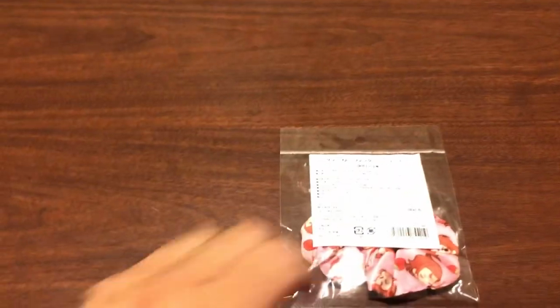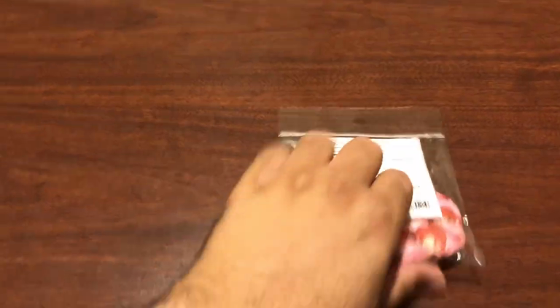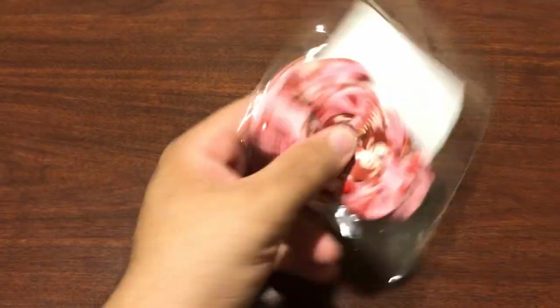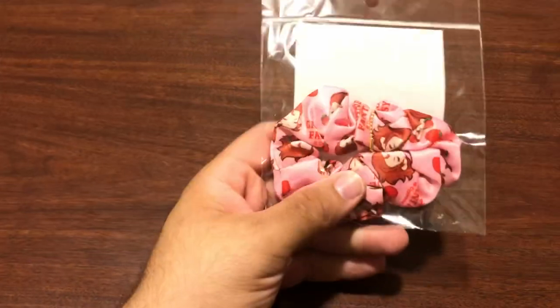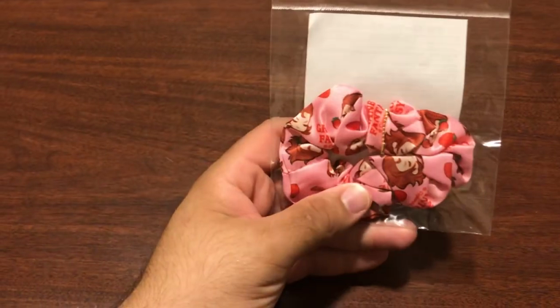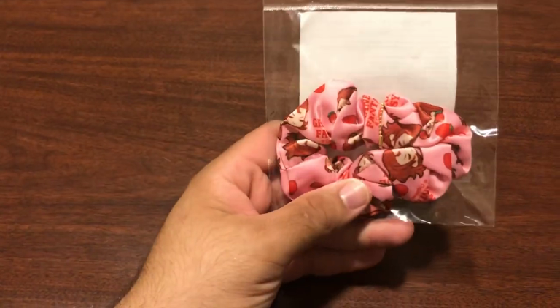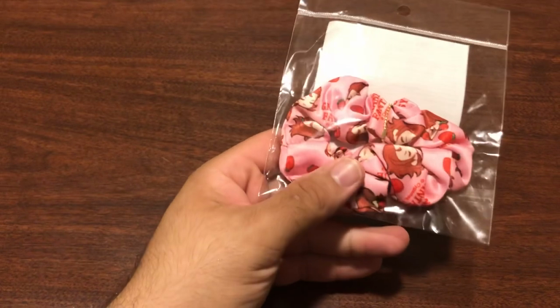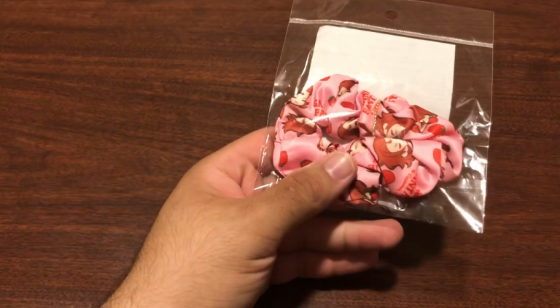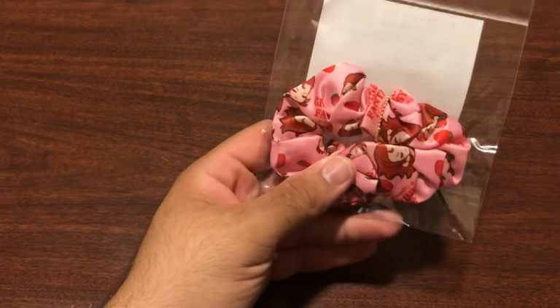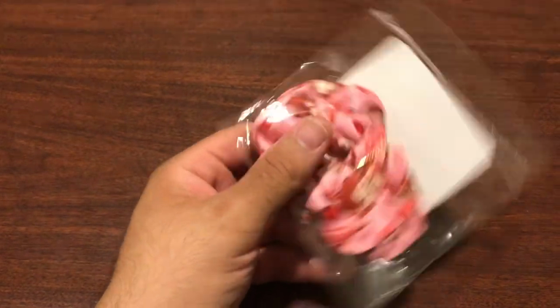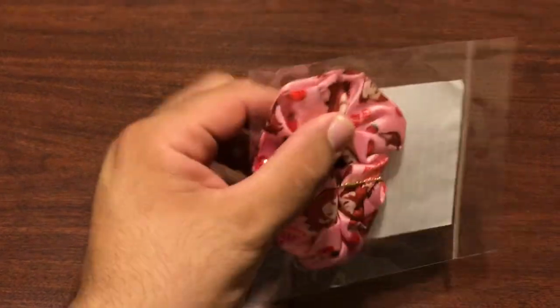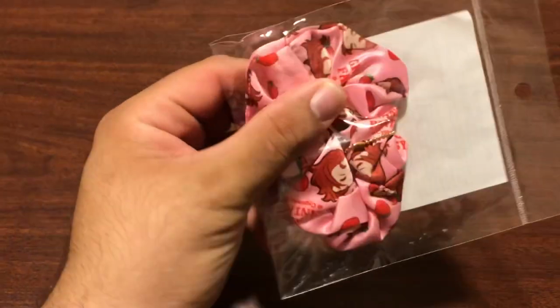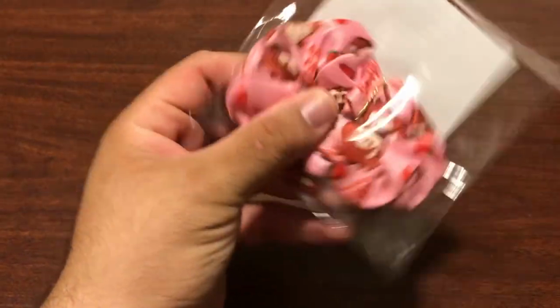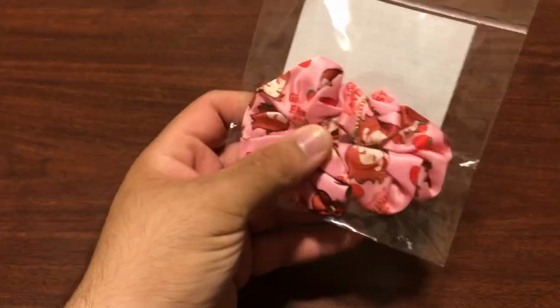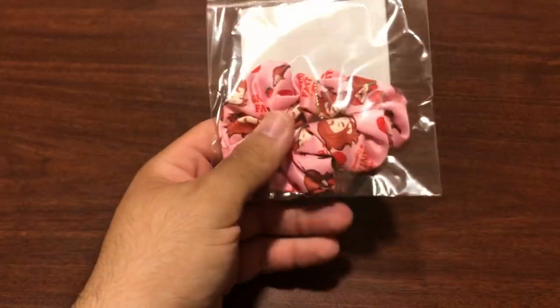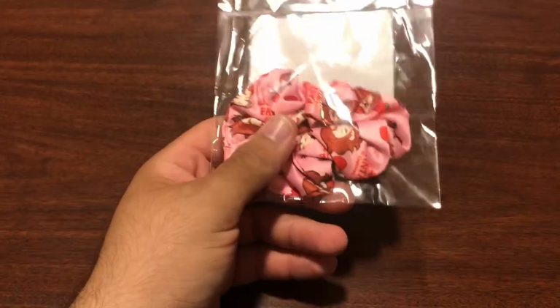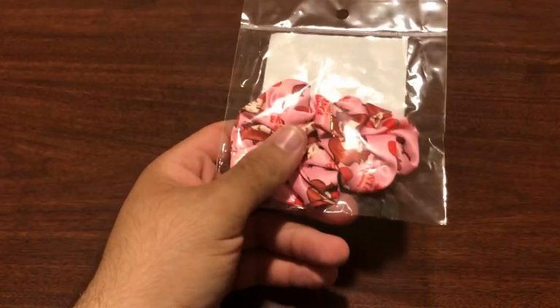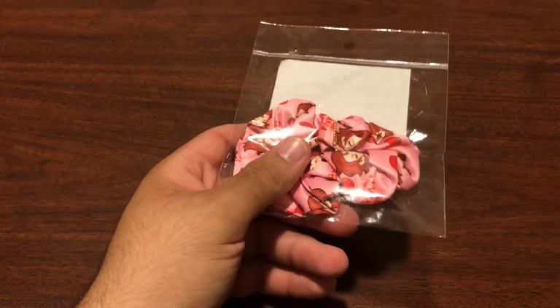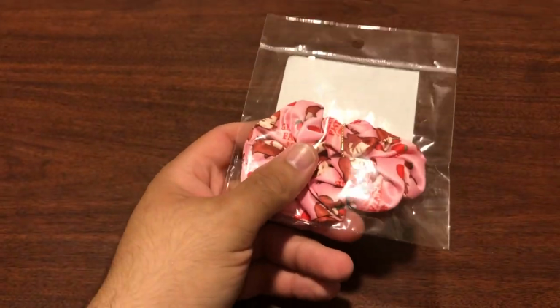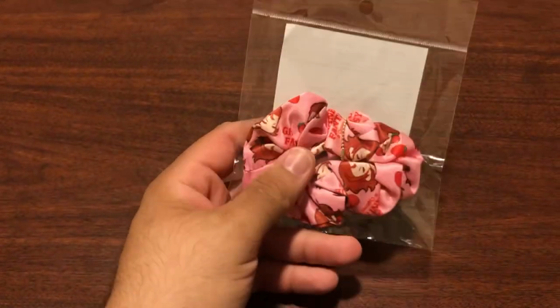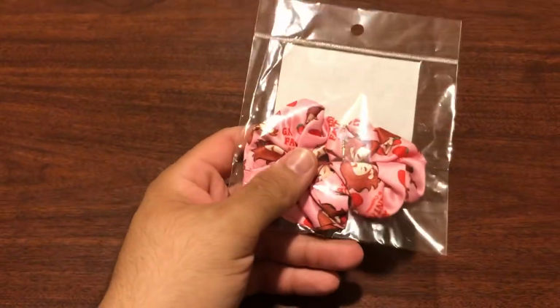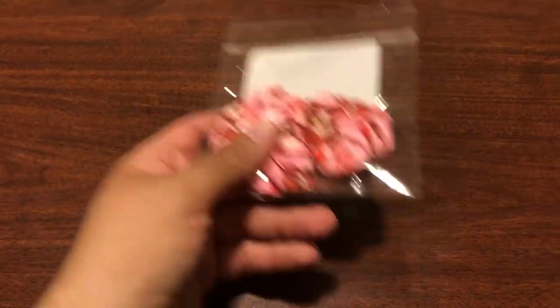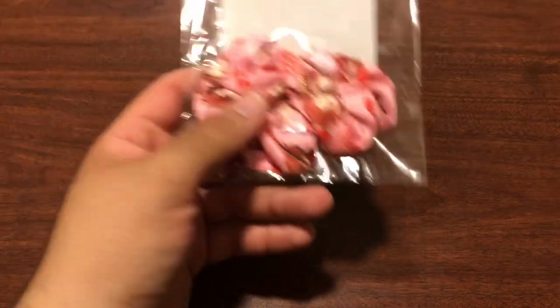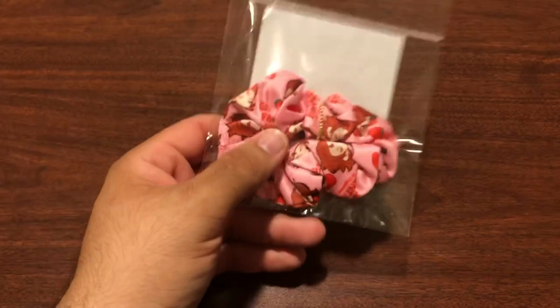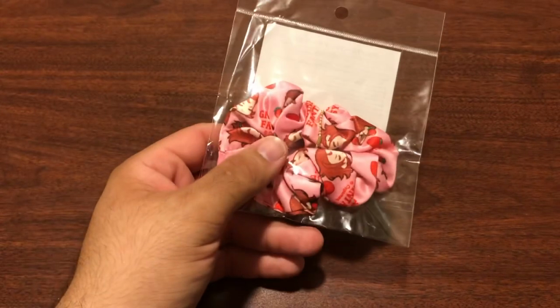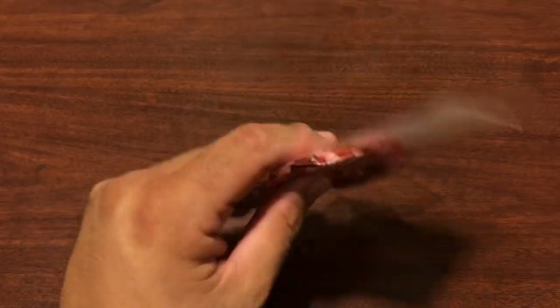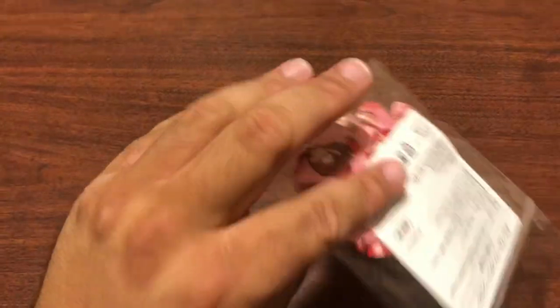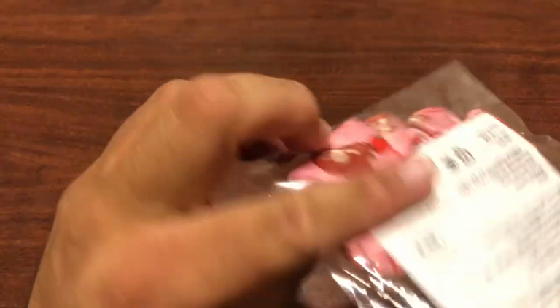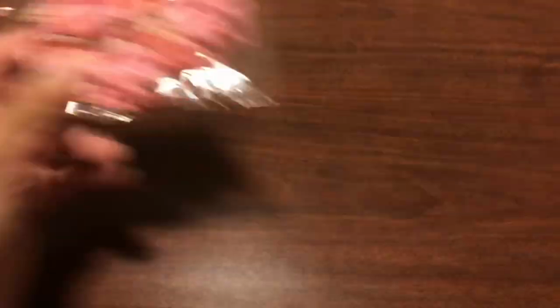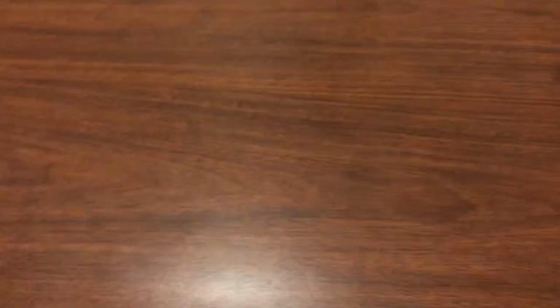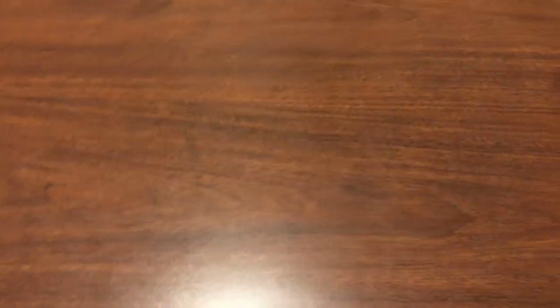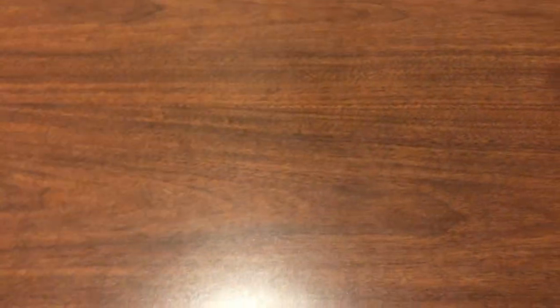First thing we have is this Percival hair scrunchie thing. Not really gonna be useful for me because I'm a guy, but hey, it's something.